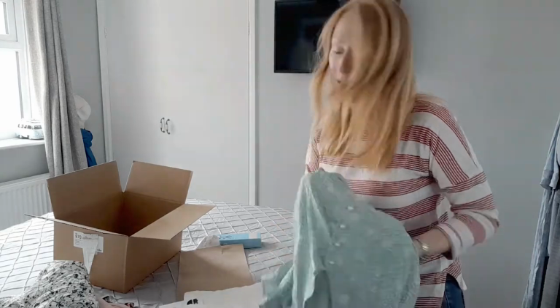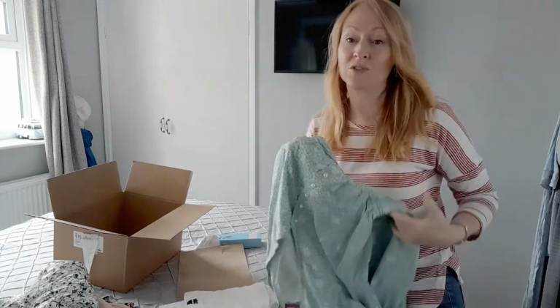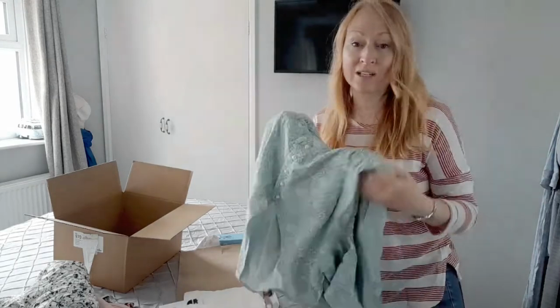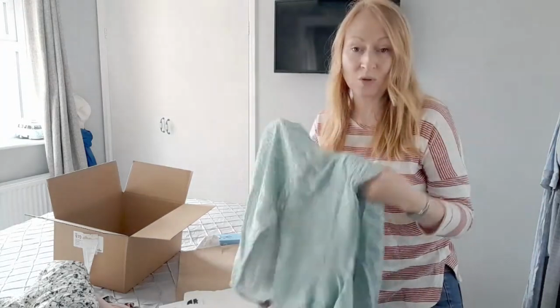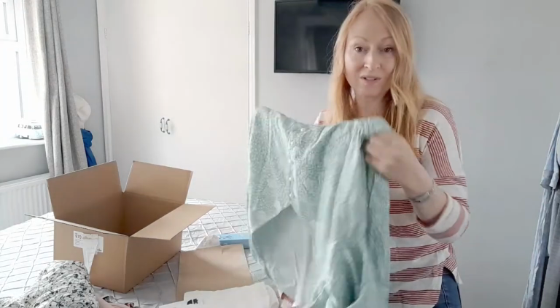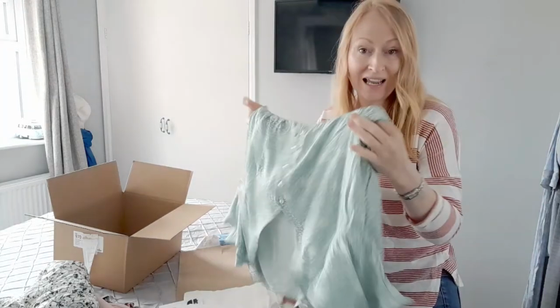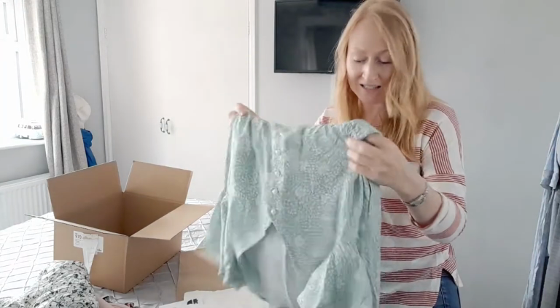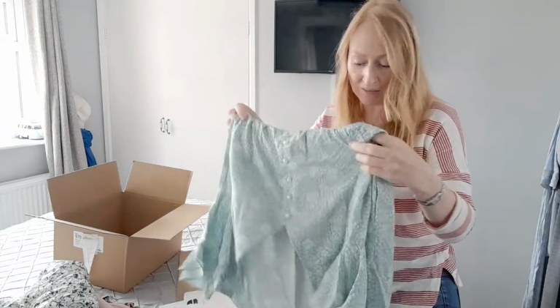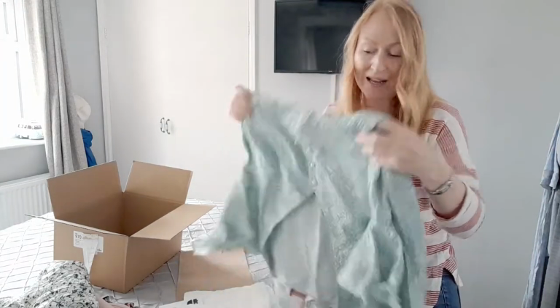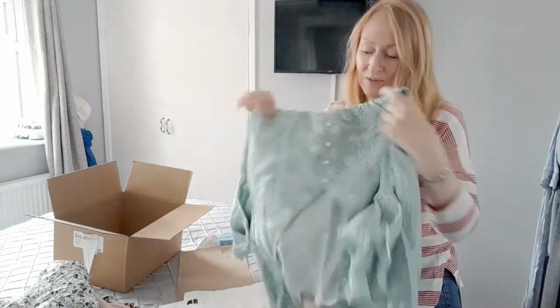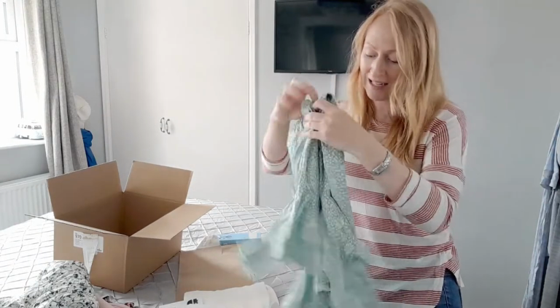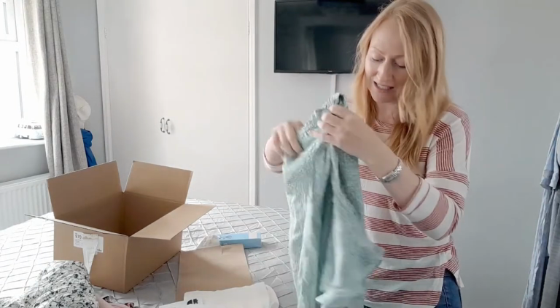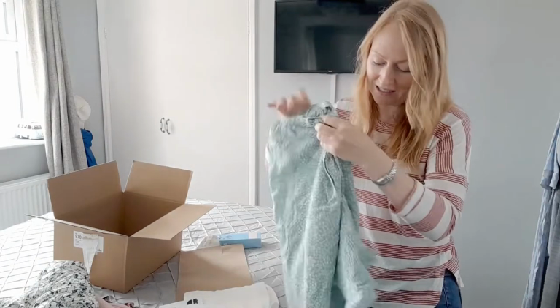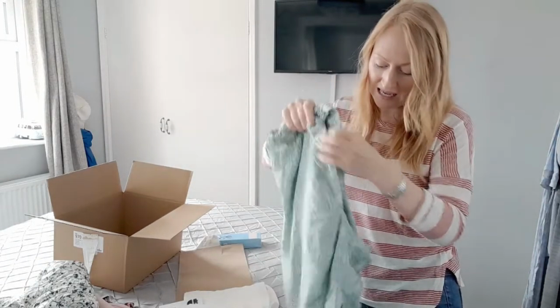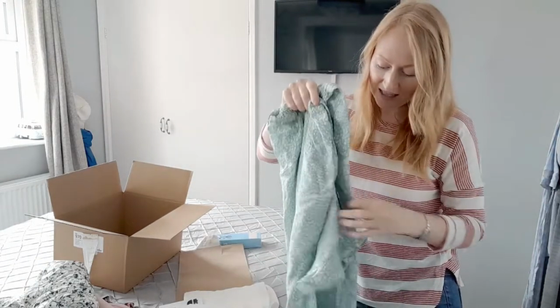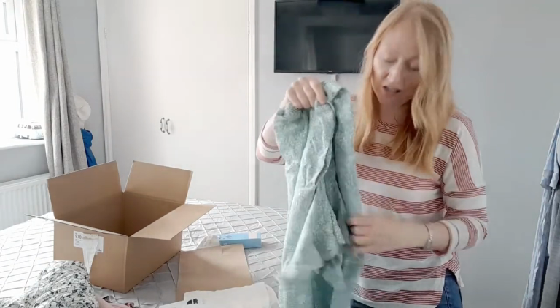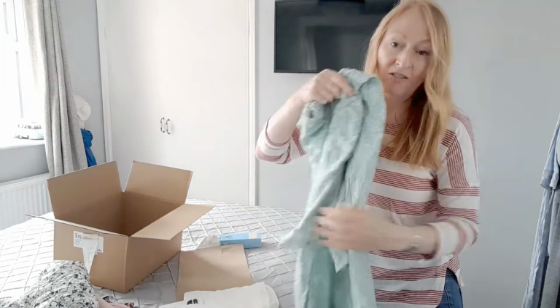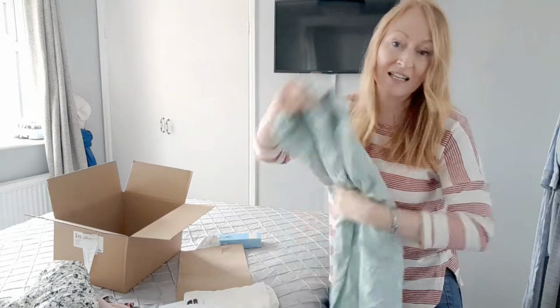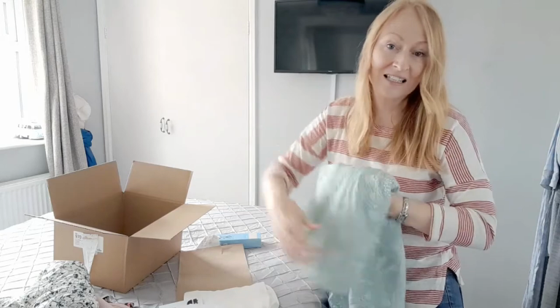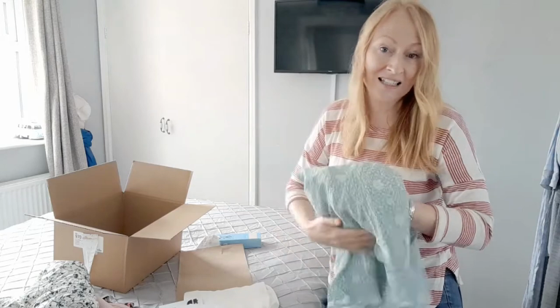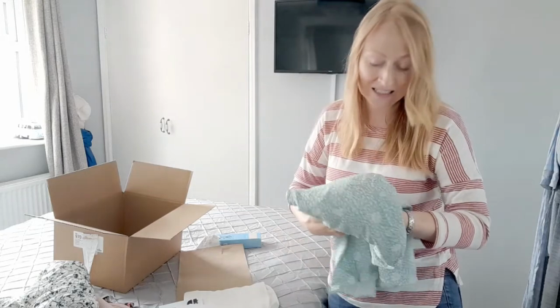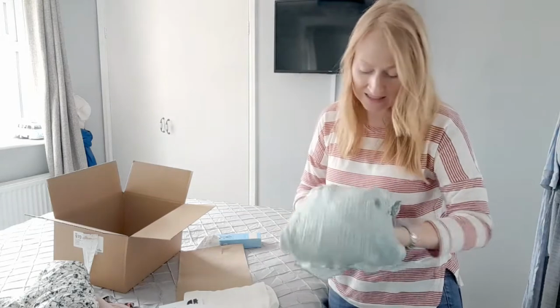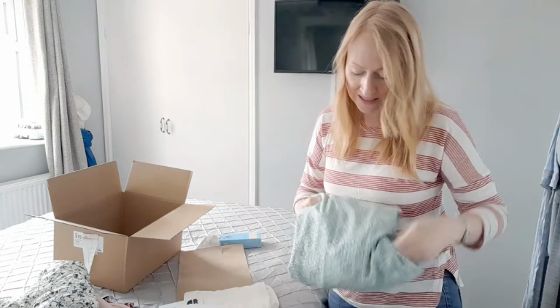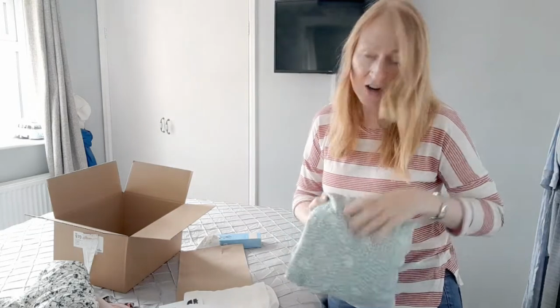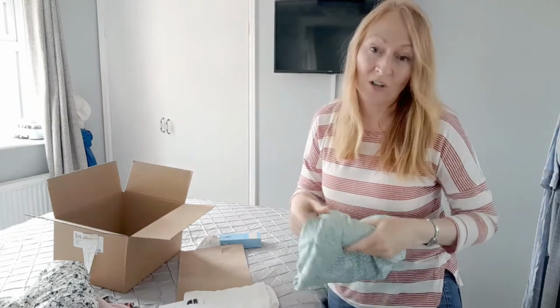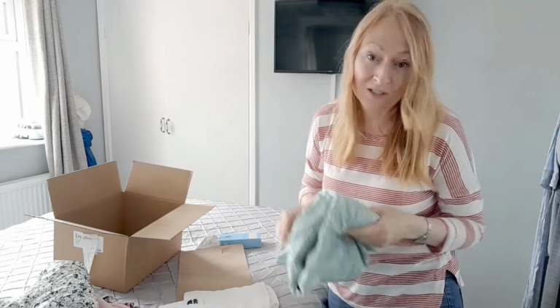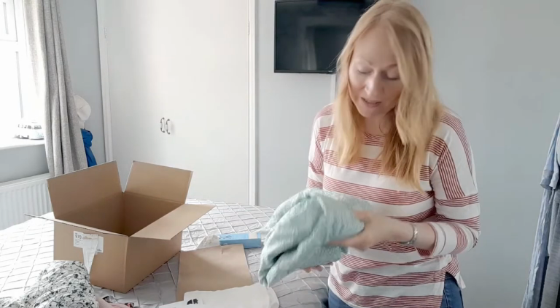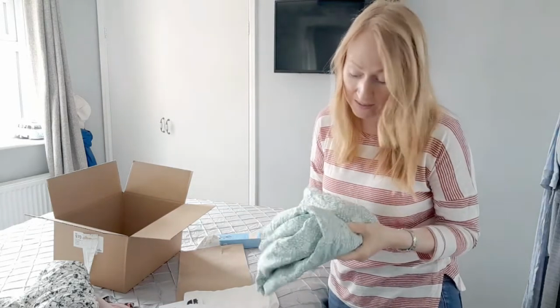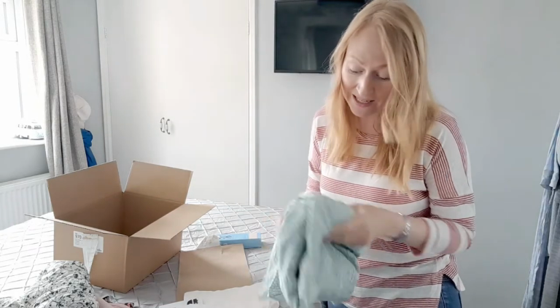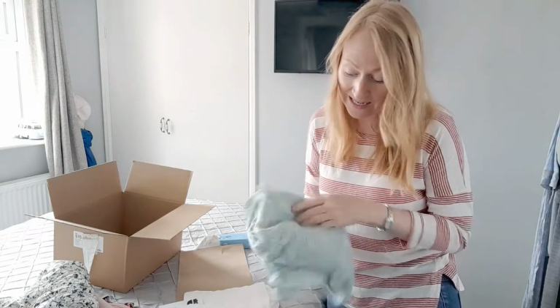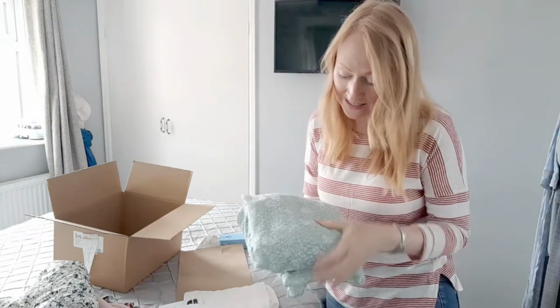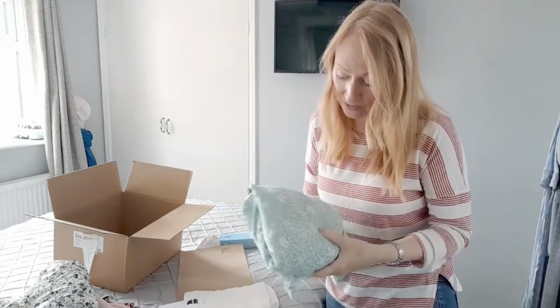That was the dress that was £89, and as lovely as it is, I'm not going to be paying £89.